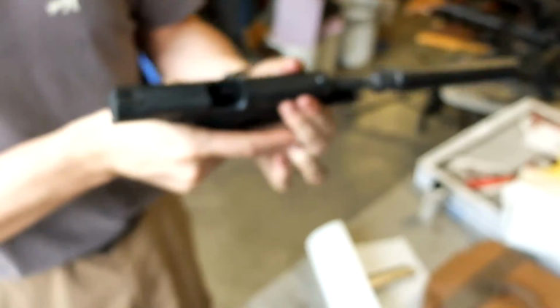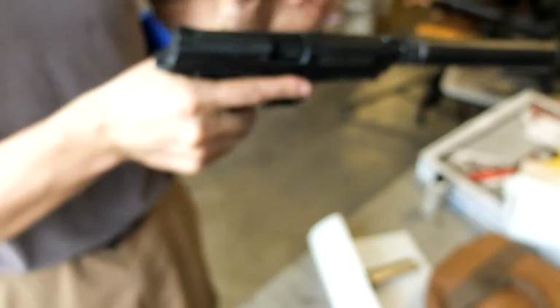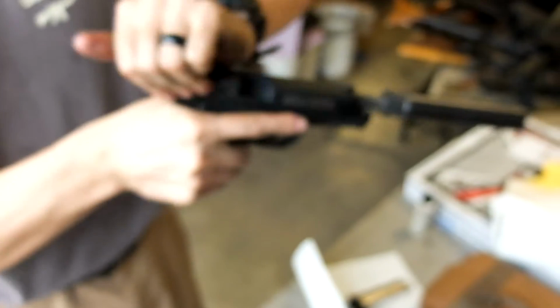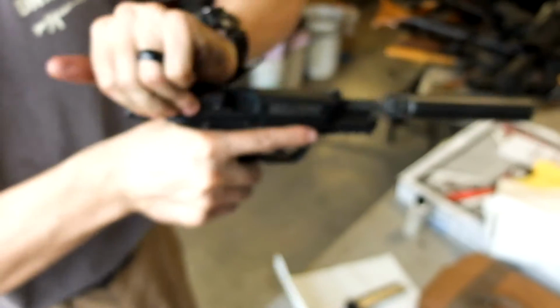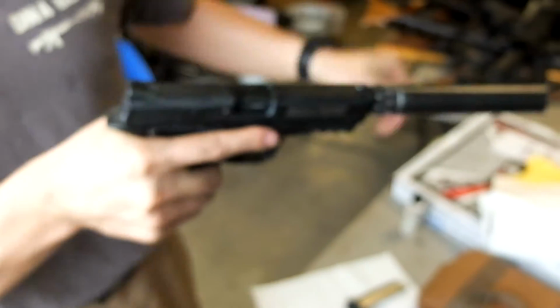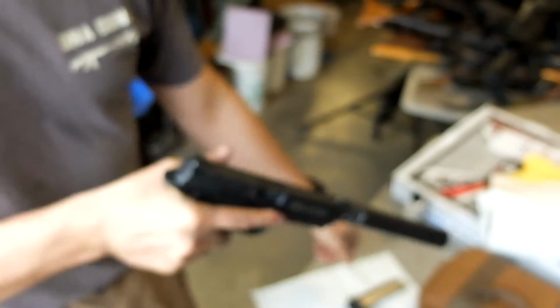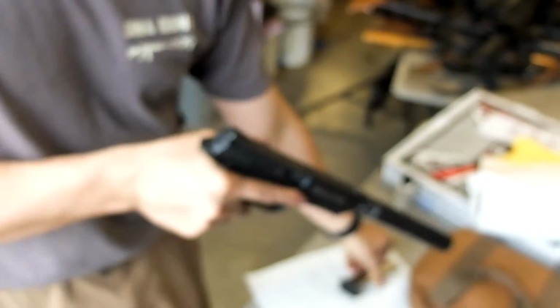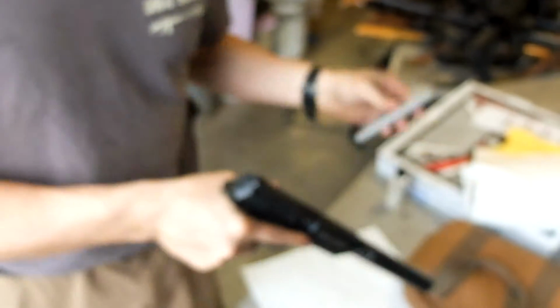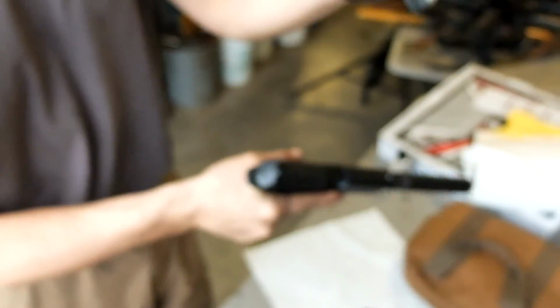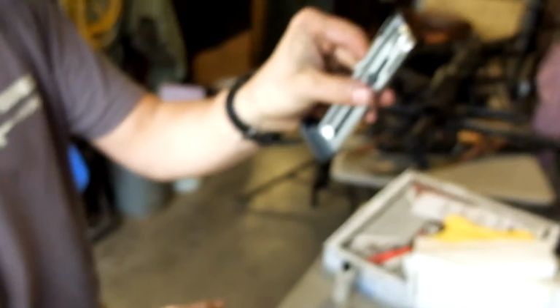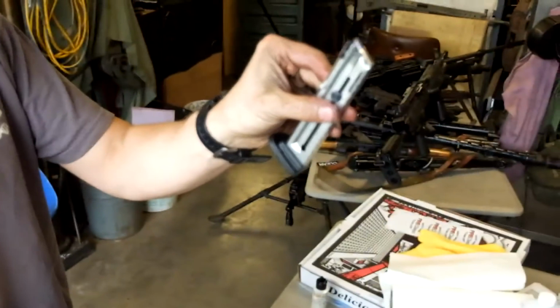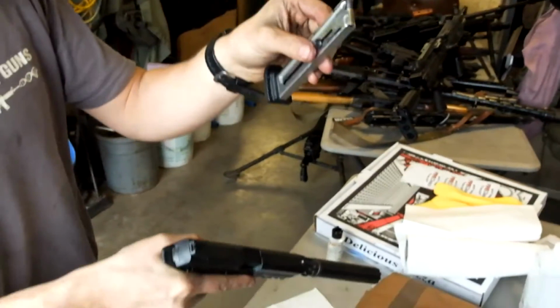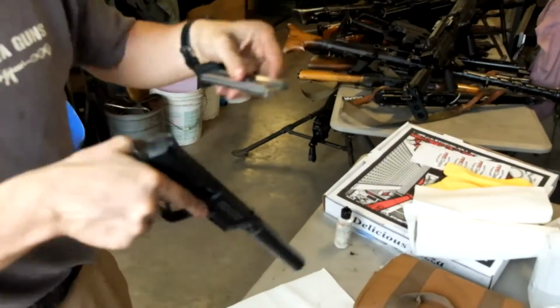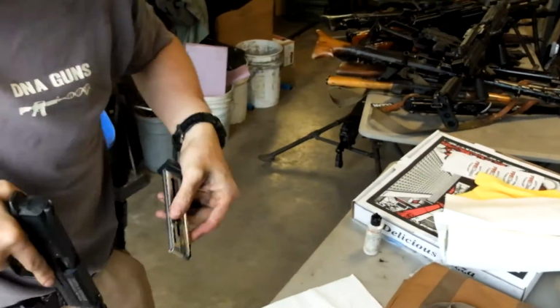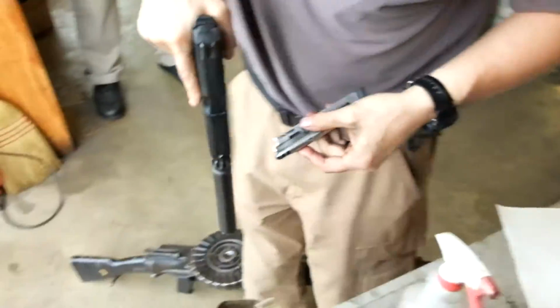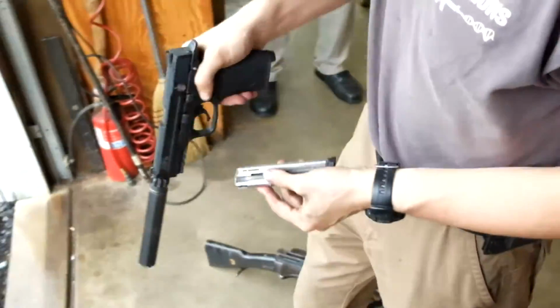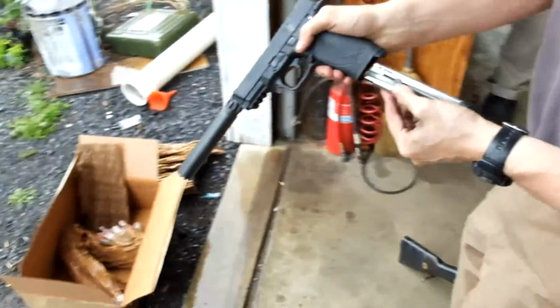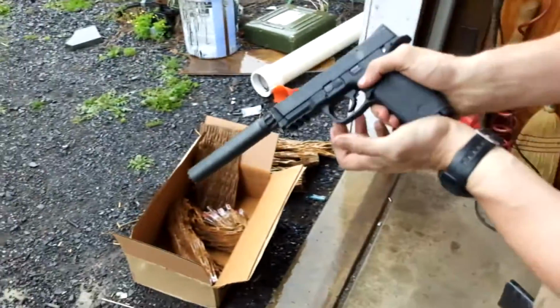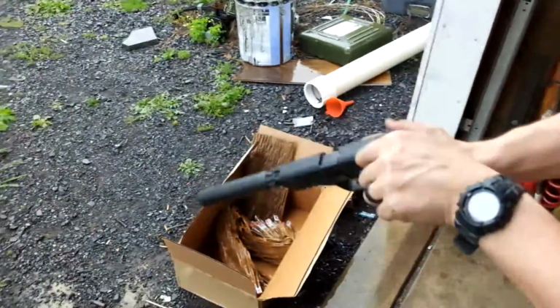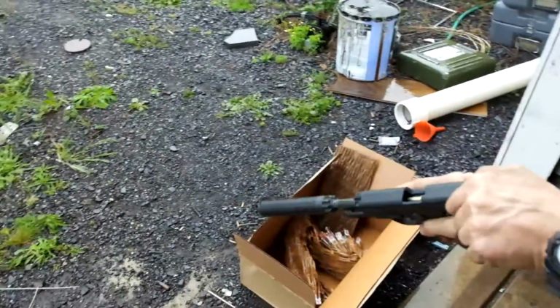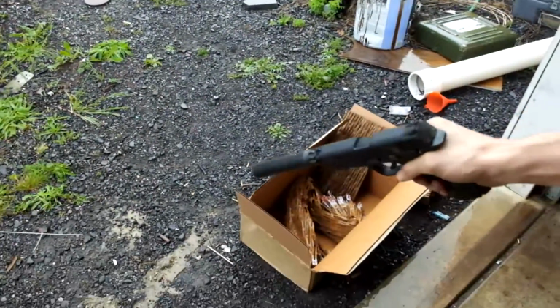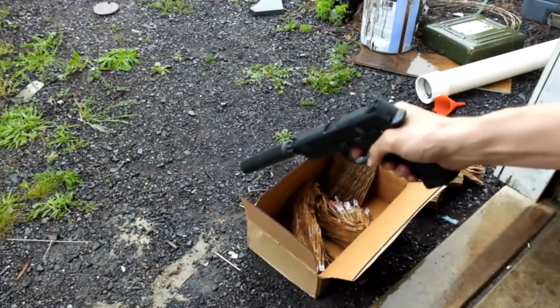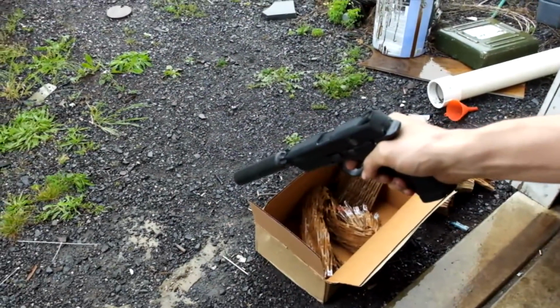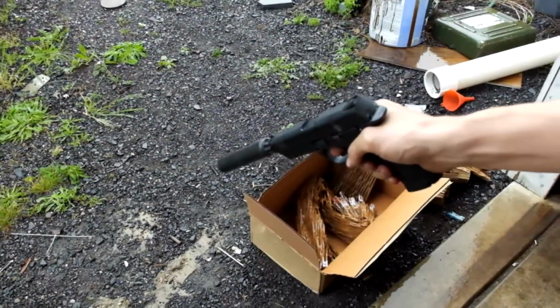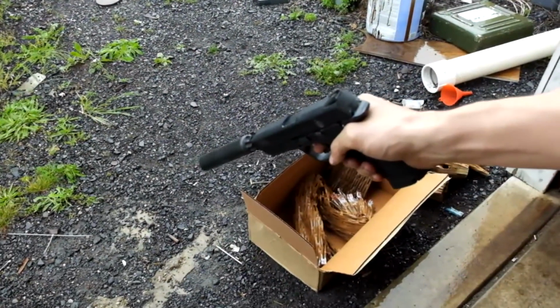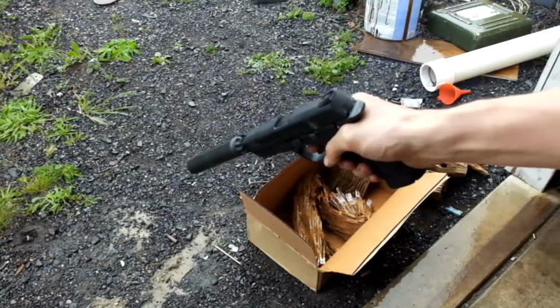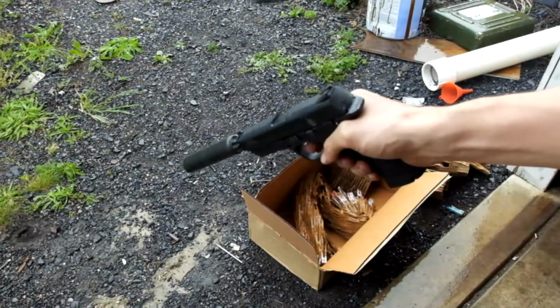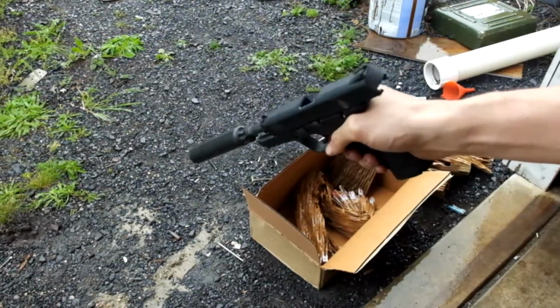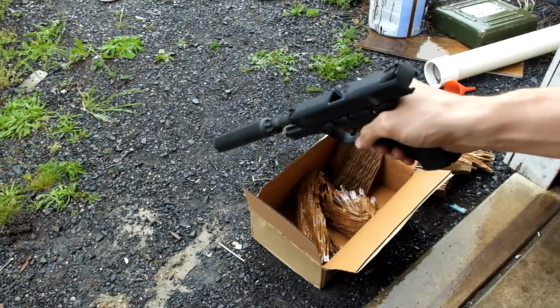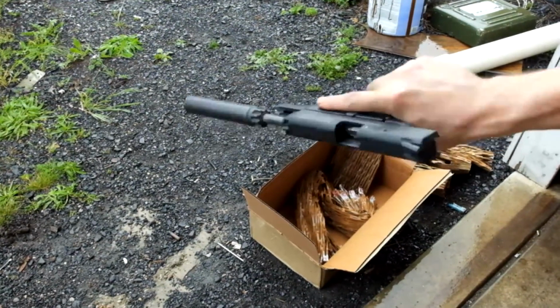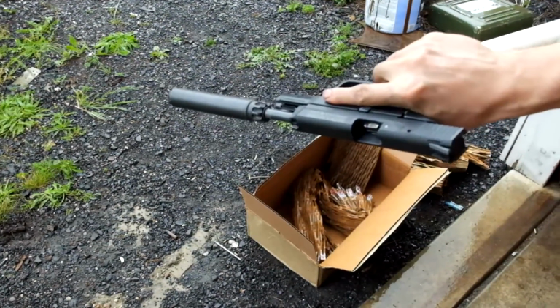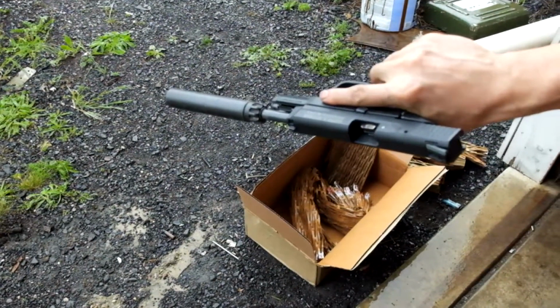All right, so we cycle it. It's awful. It's filthy. Follow me around right here. I'm going to put the magazine in it. Look at that — works perfectly.